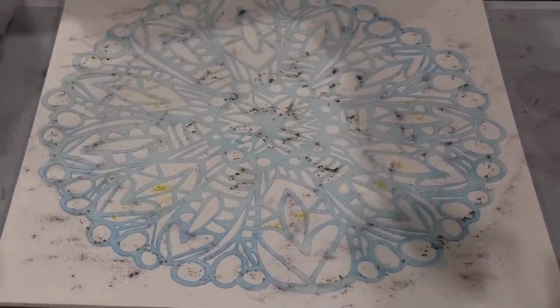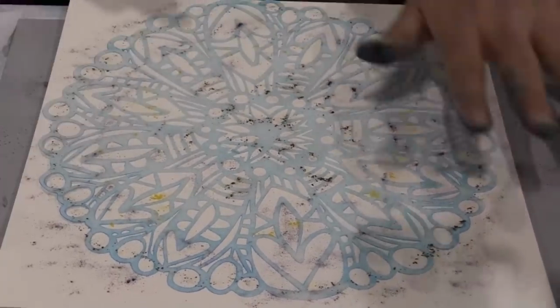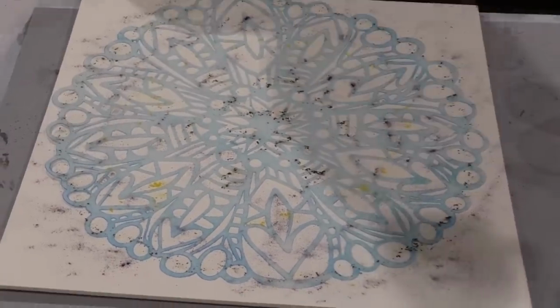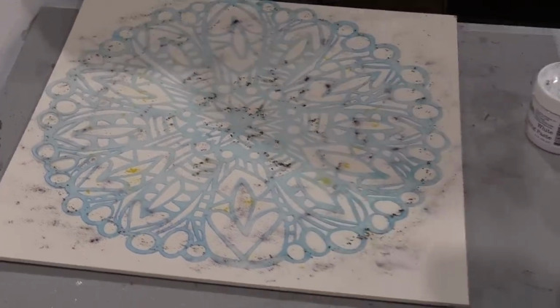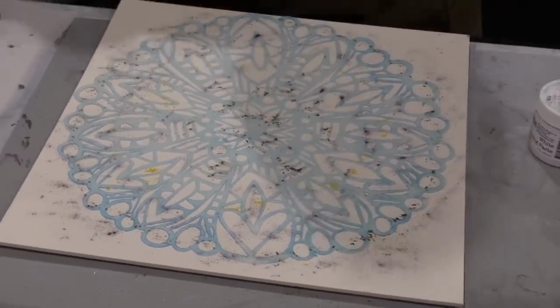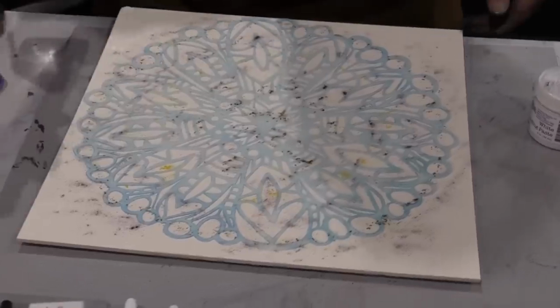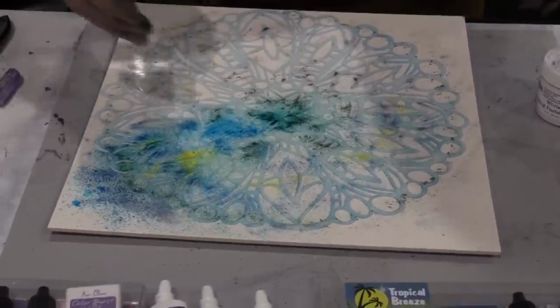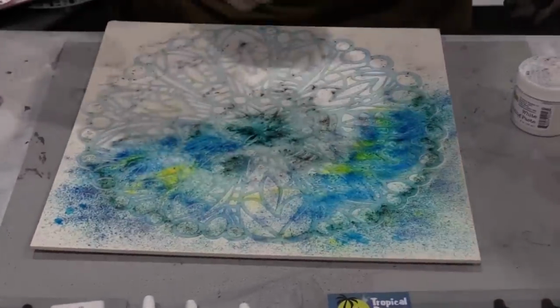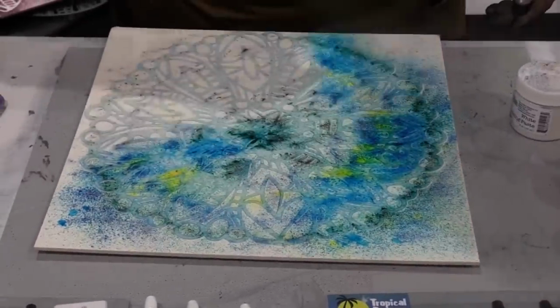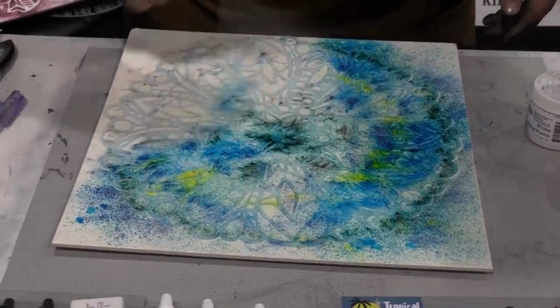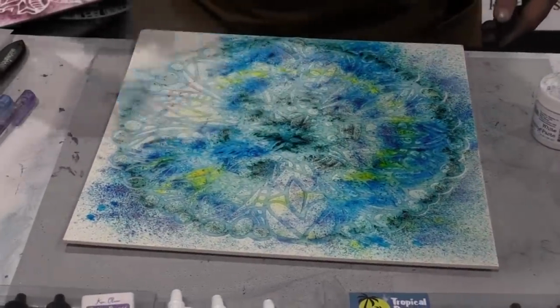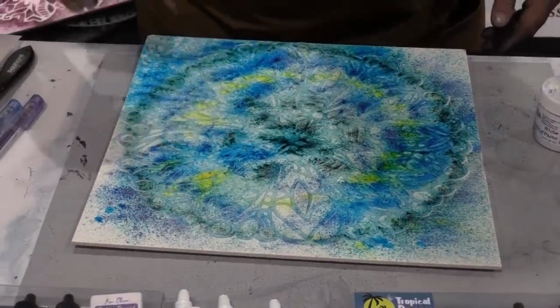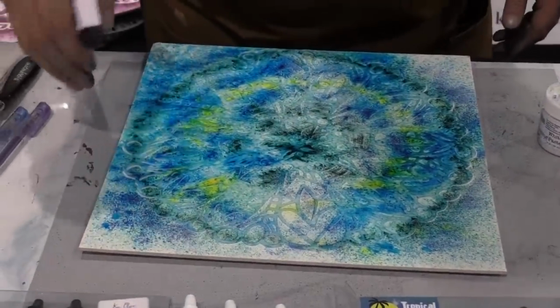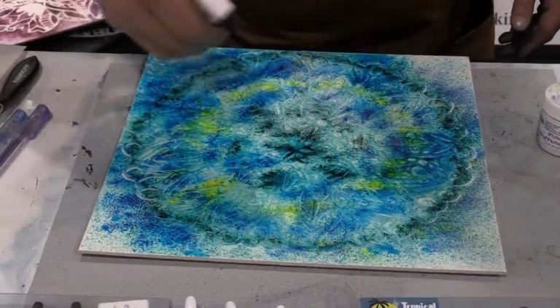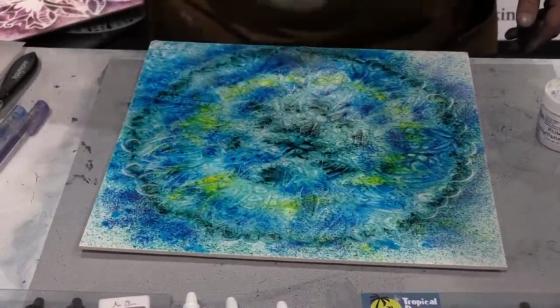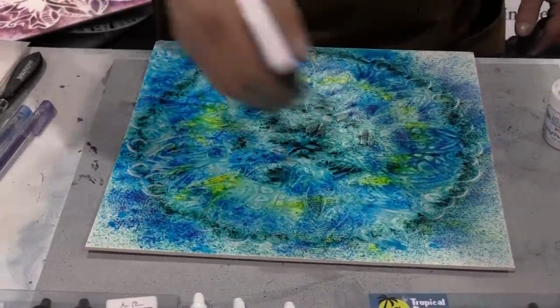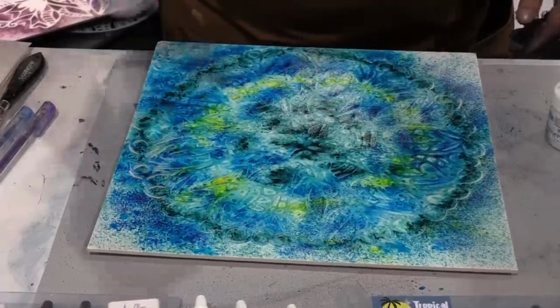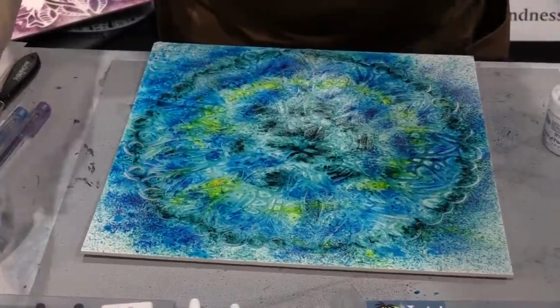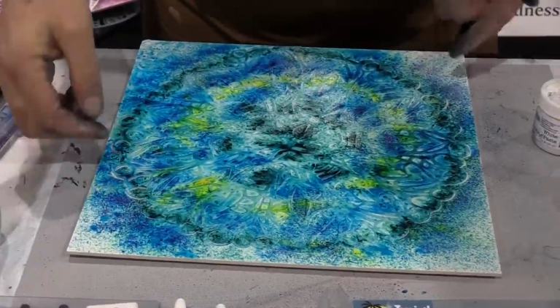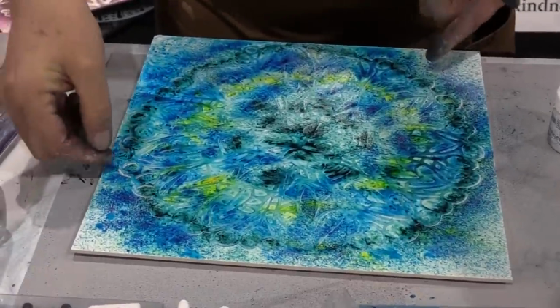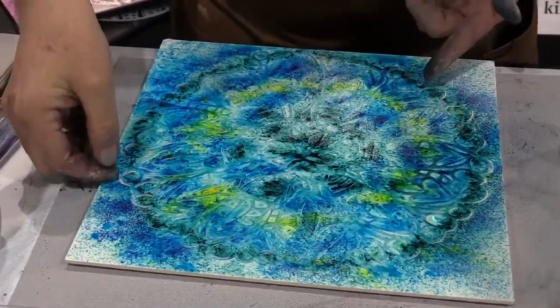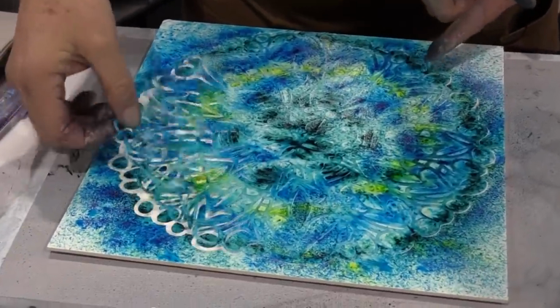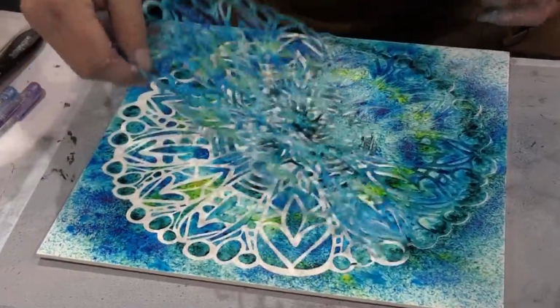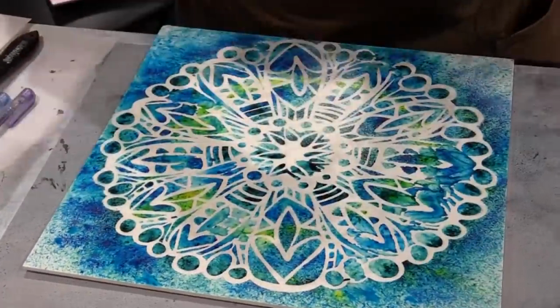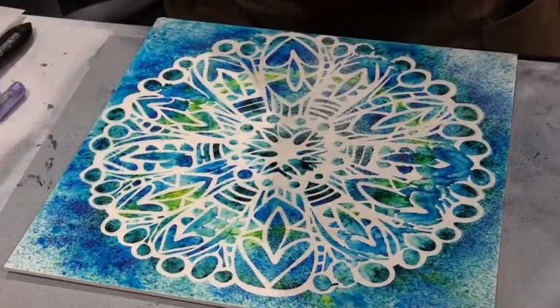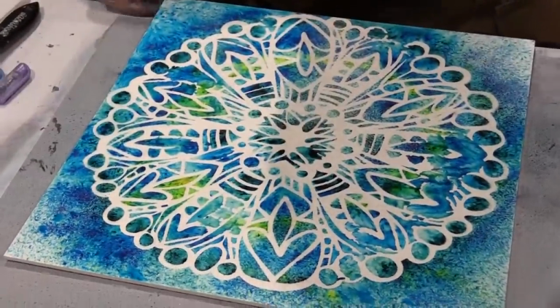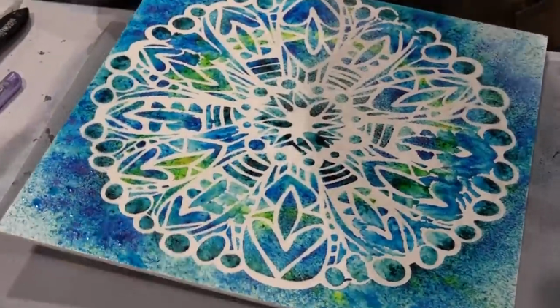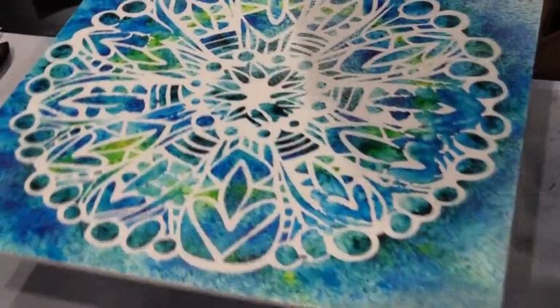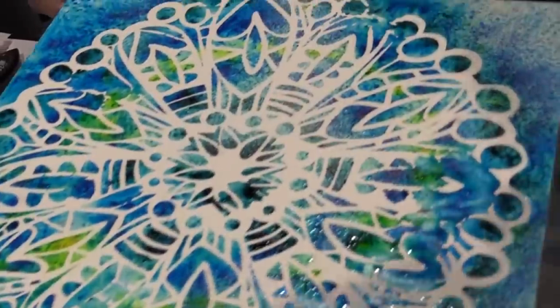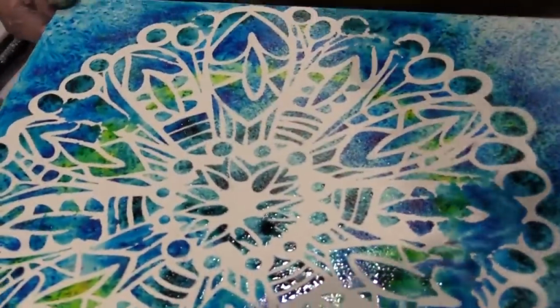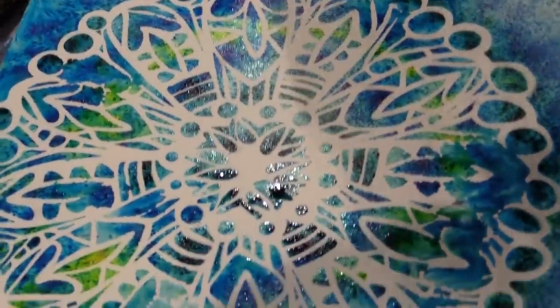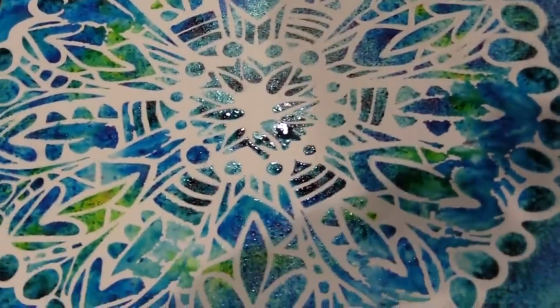So I'm gonna give this a real quick mist of water just like this — and look how that Color Burst blooms! It's beautiful. I'm gonna lift this up and show you that beautiful stencil design. Isn't that great?